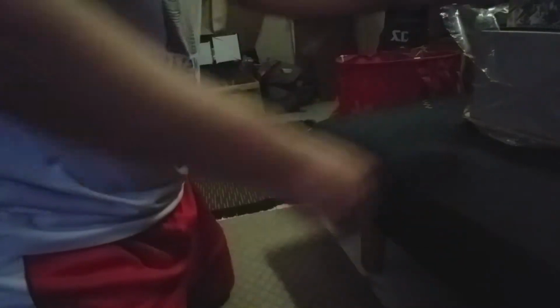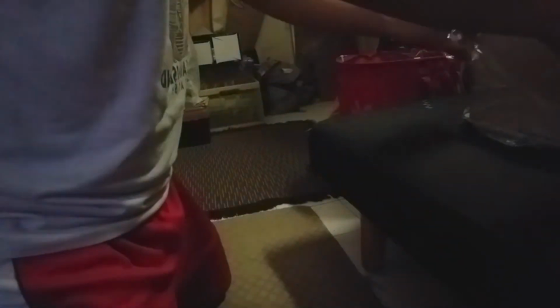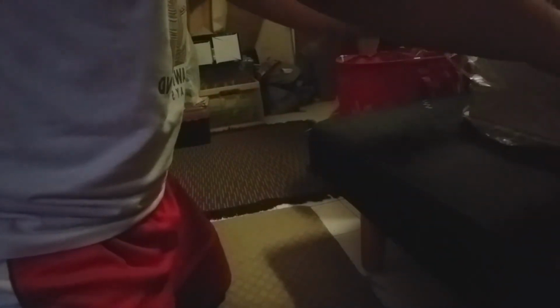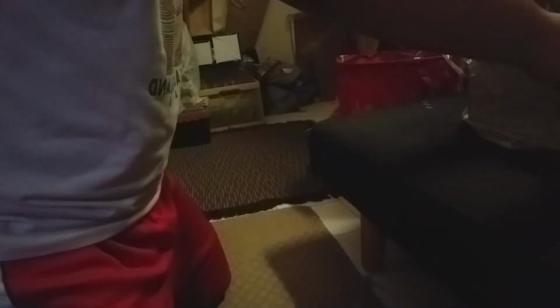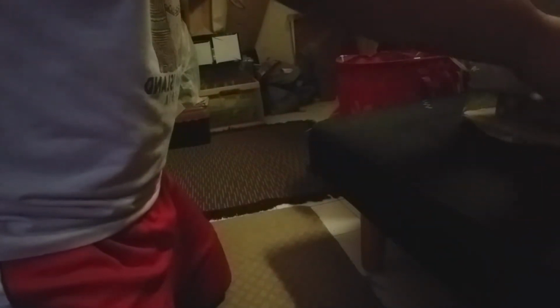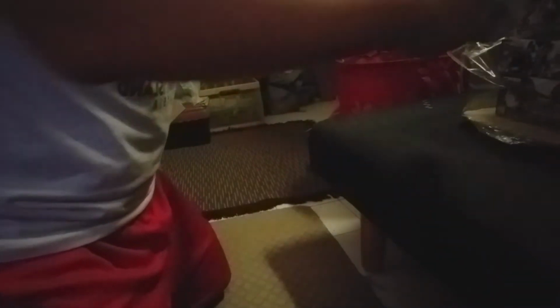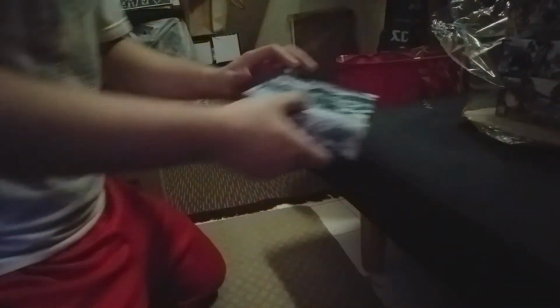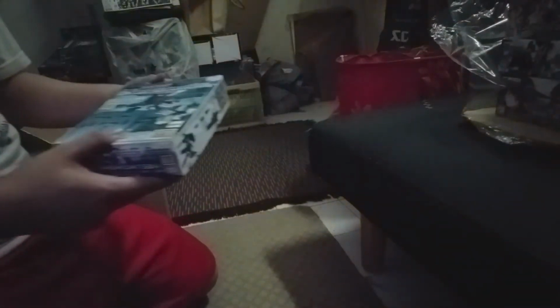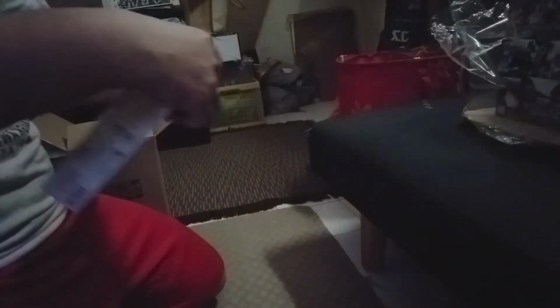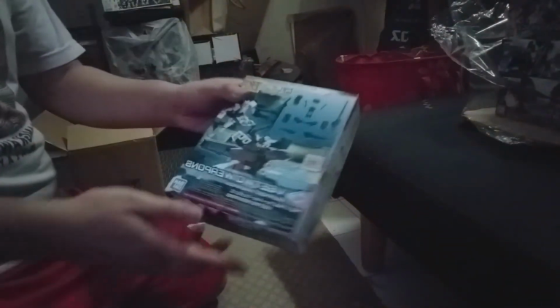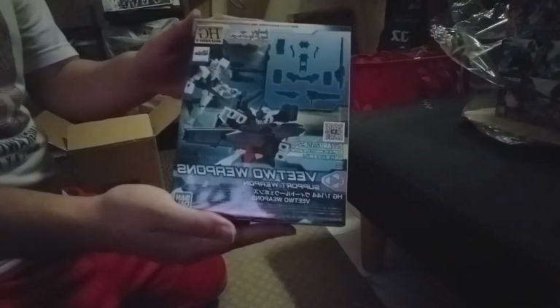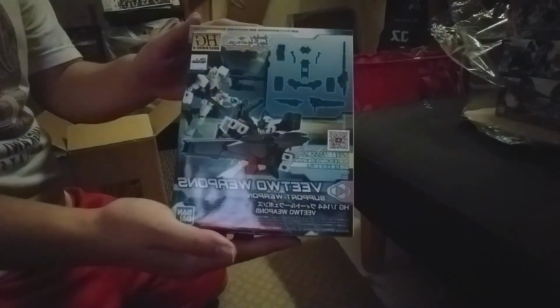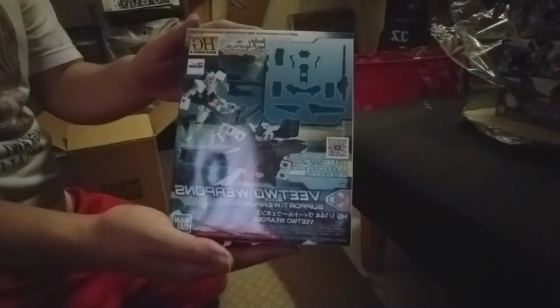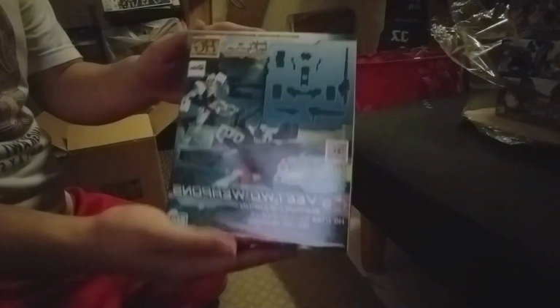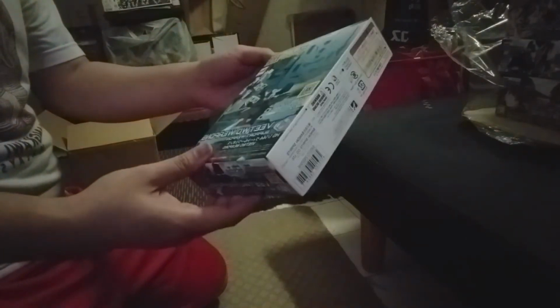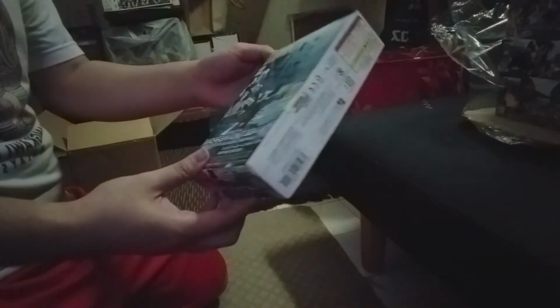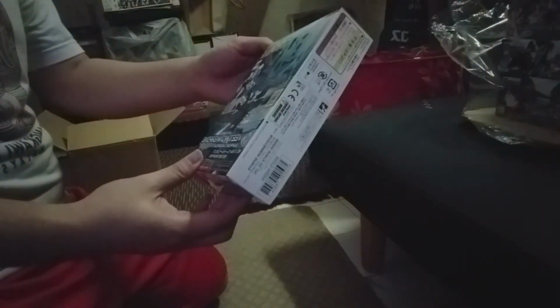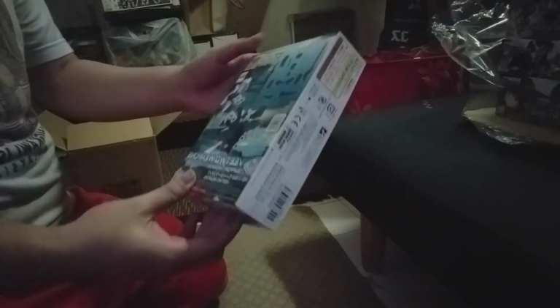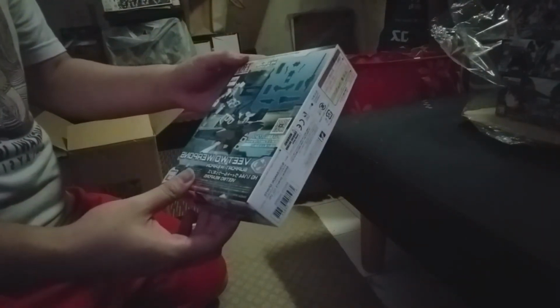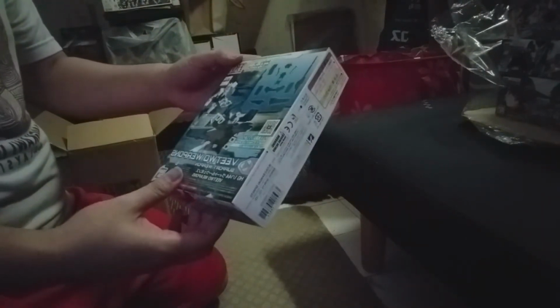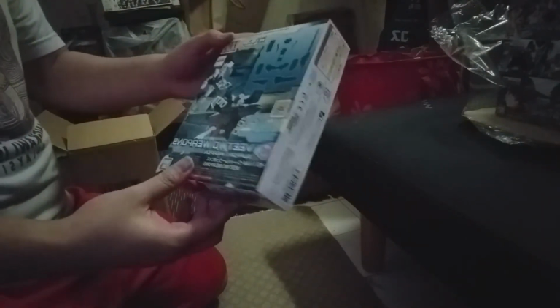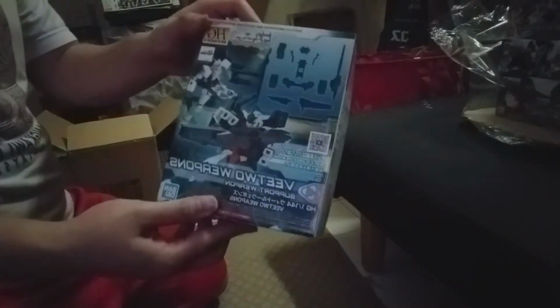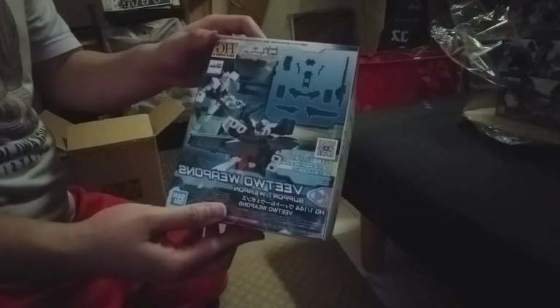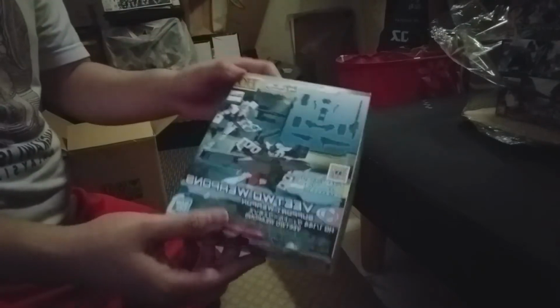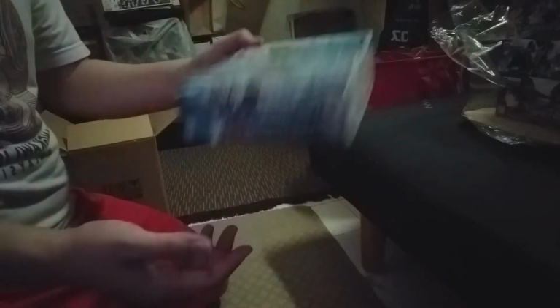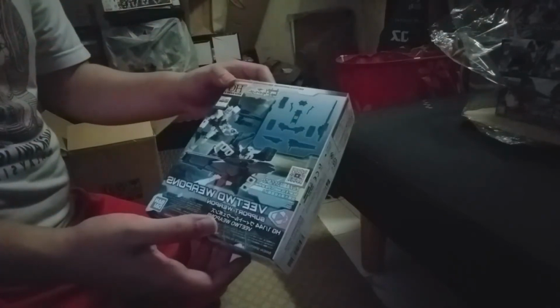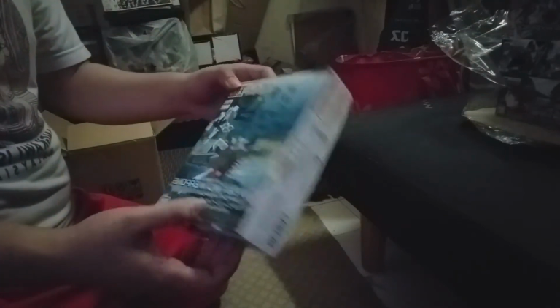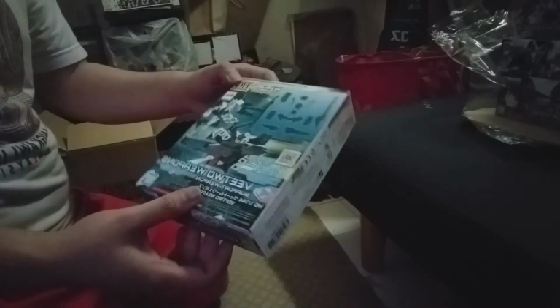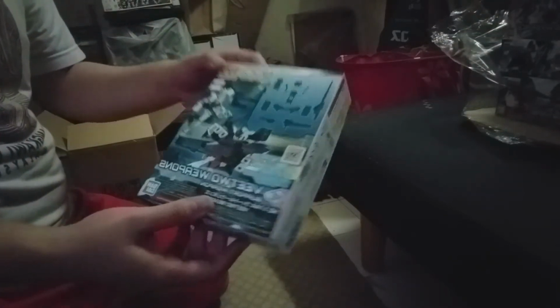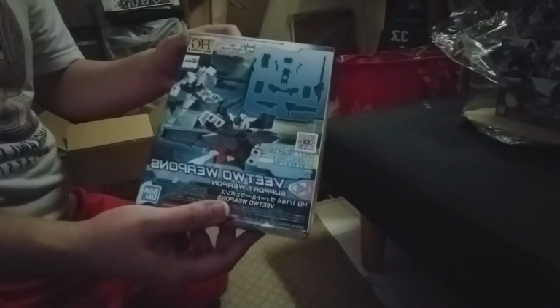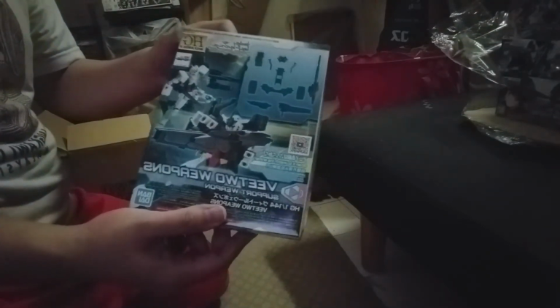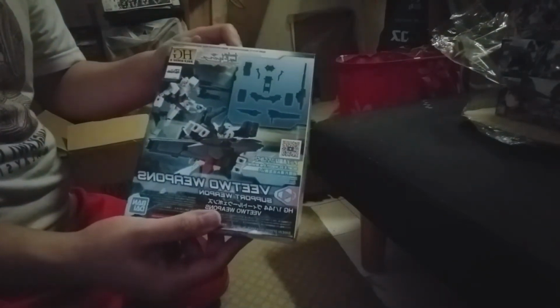It's getting a little bit bigger — I got some V2 weapon set here. I've been waiting for this for my V2 Gundam that I bought locally, so I thought I wasn't going to need this, but here we are.